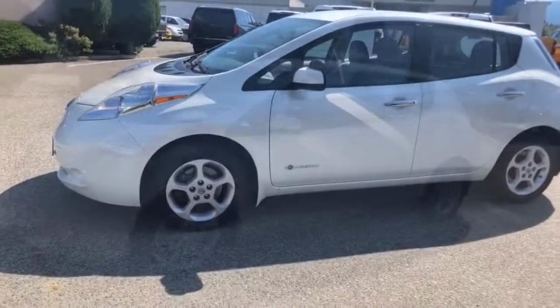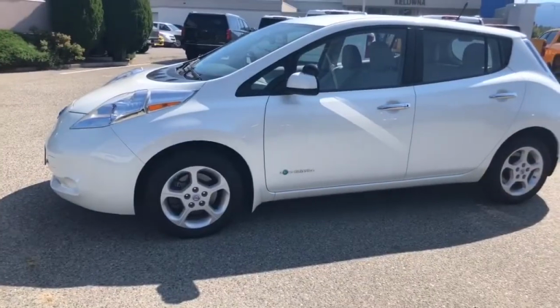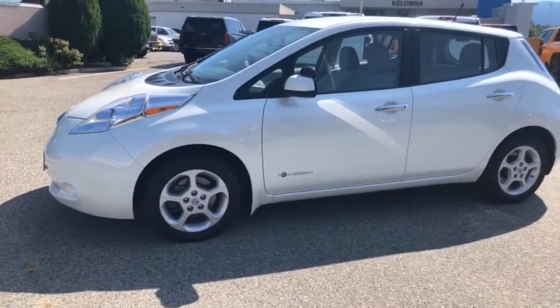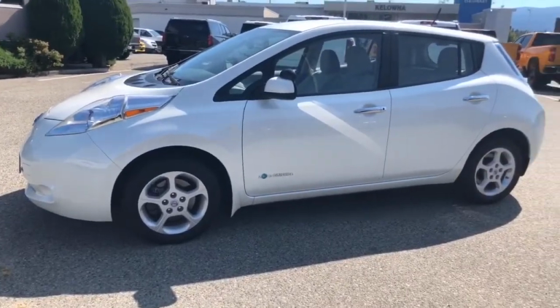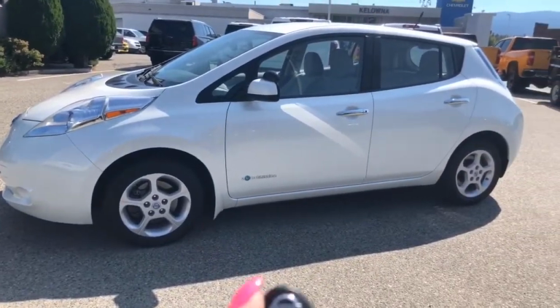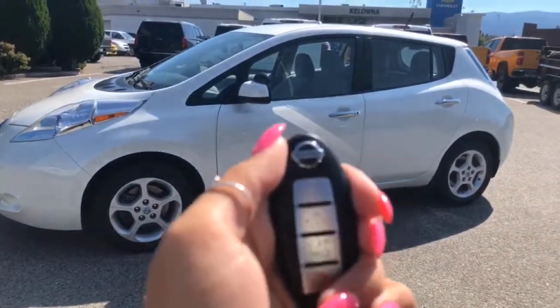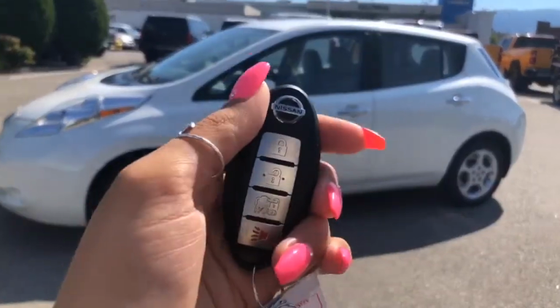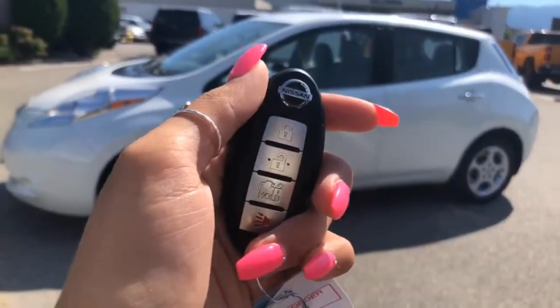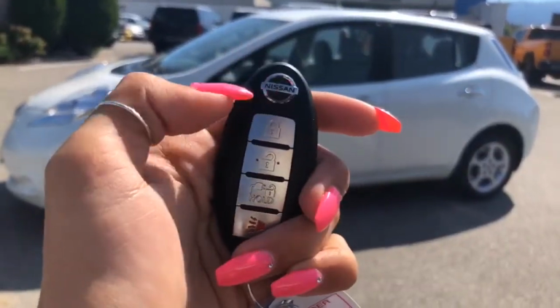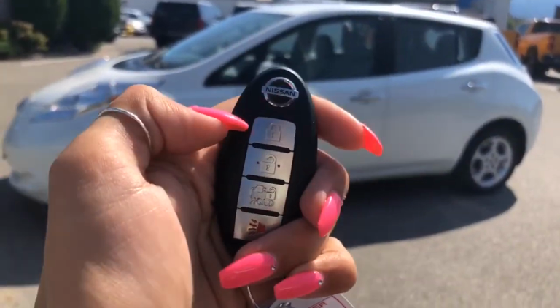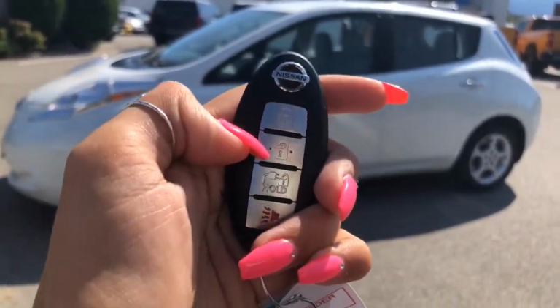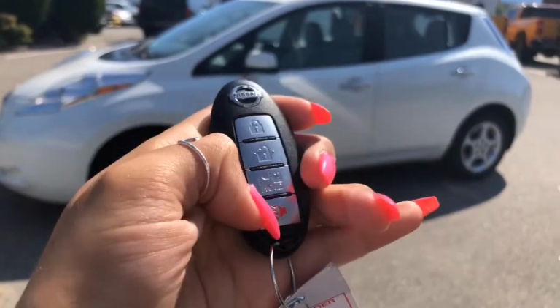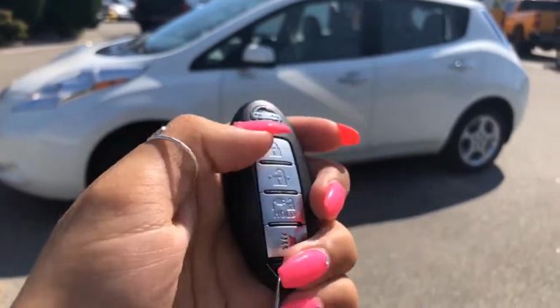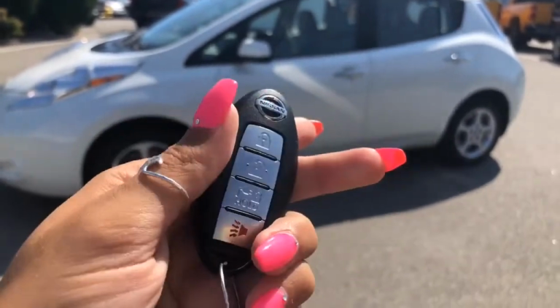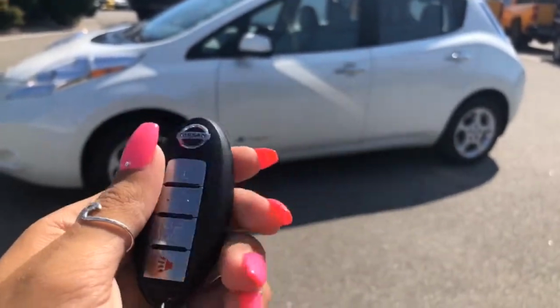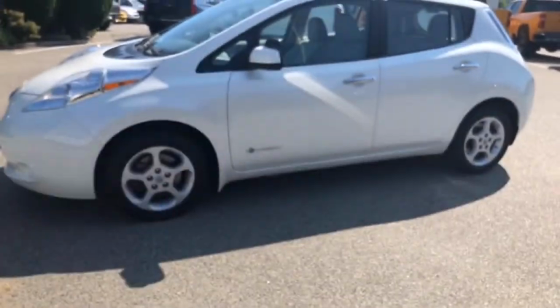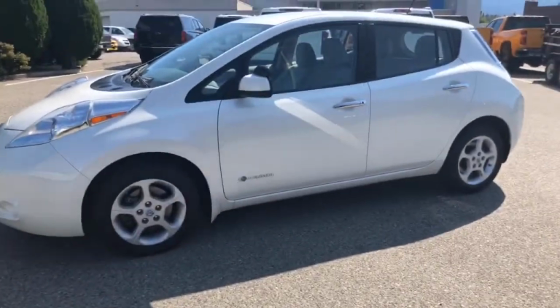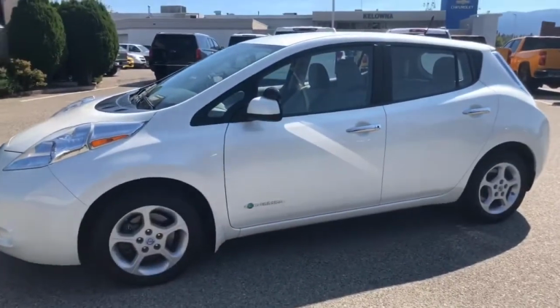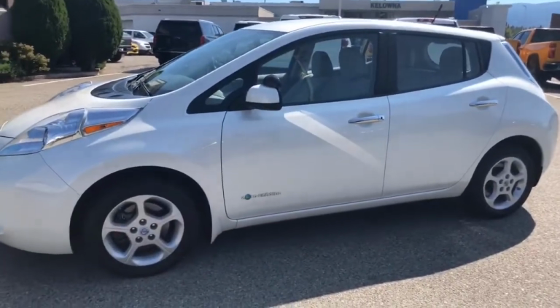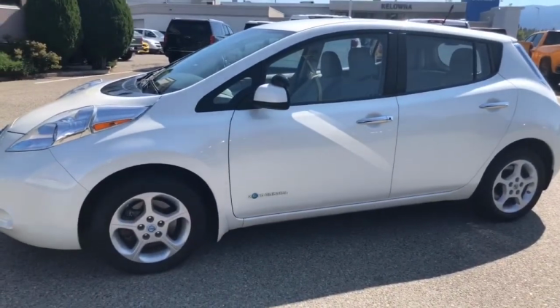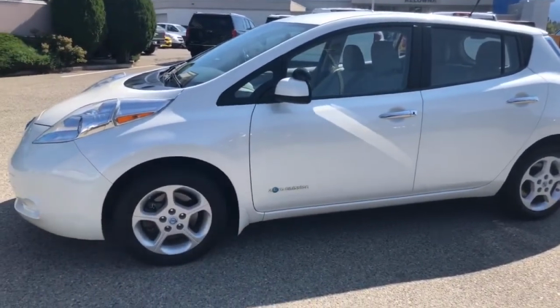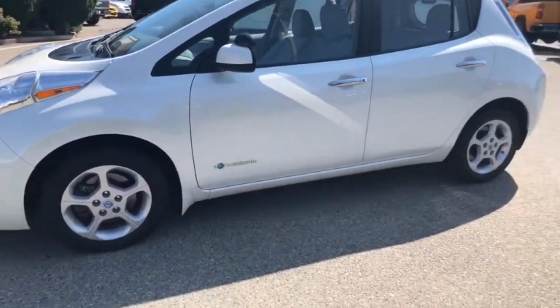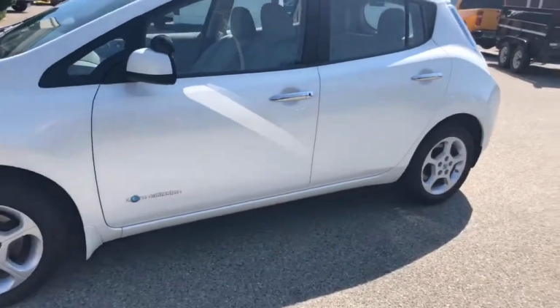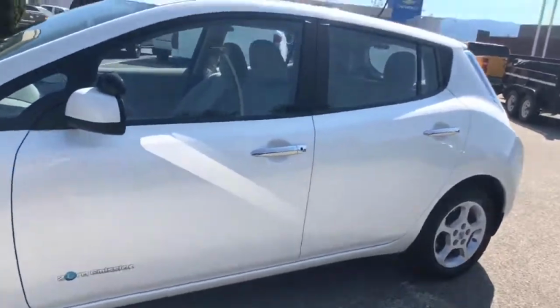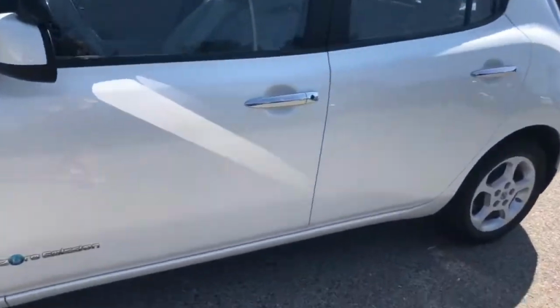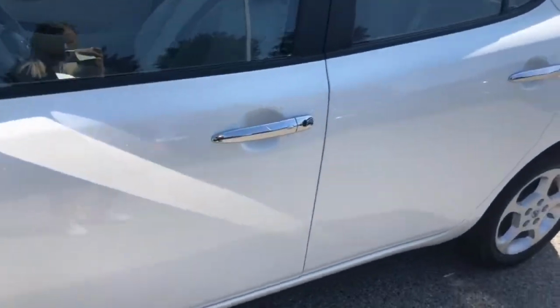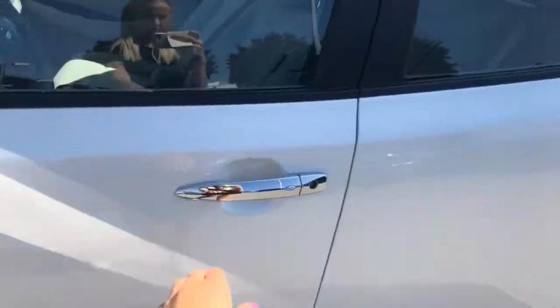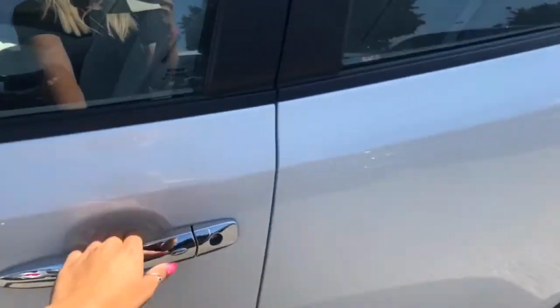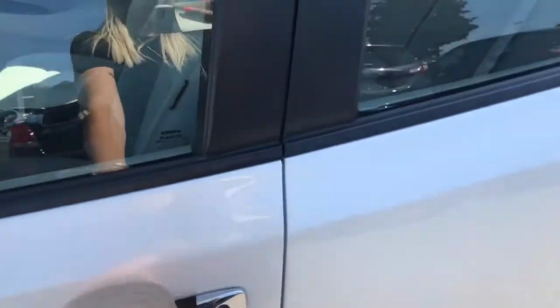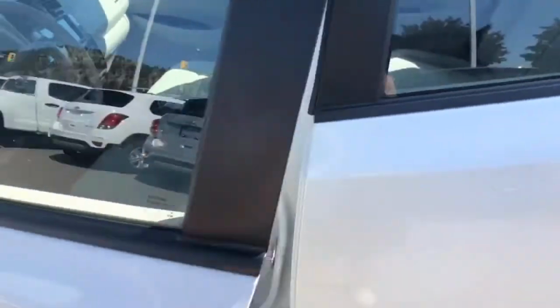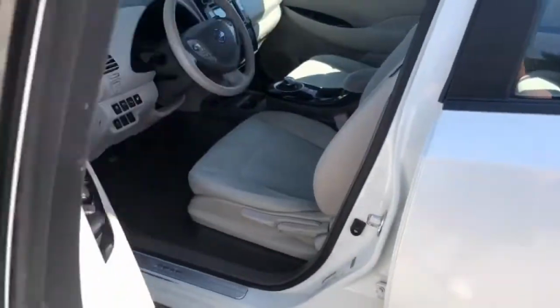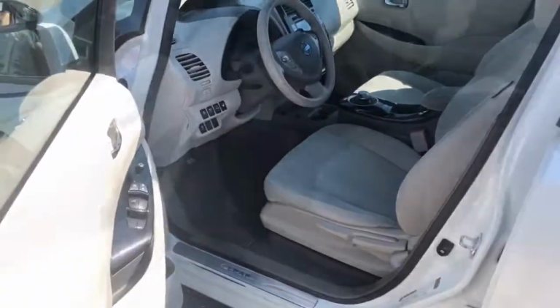Helping us inside the Leaf today, we have our proximity keyless entry key fob with lock, unlock, and your panic button. All you have to do is place that in your pocket or purse, come up to the door, and she'll unlock for you.